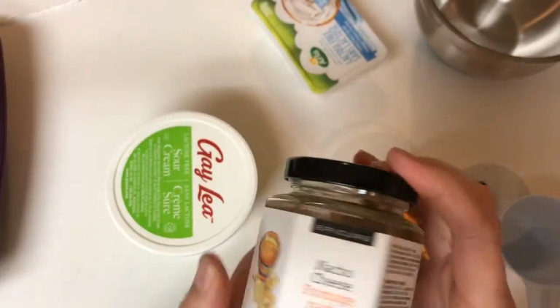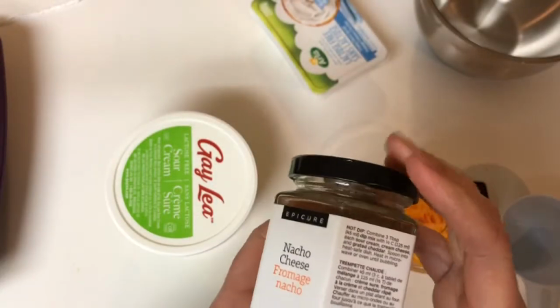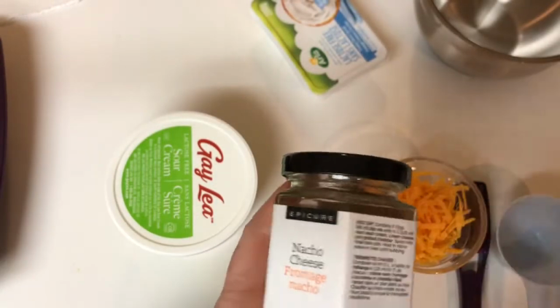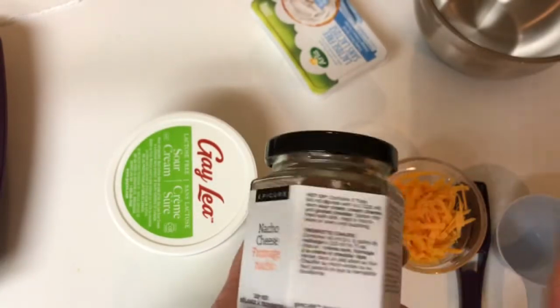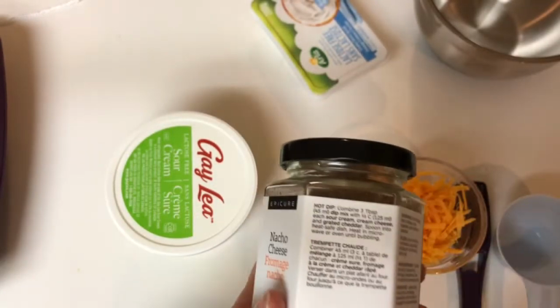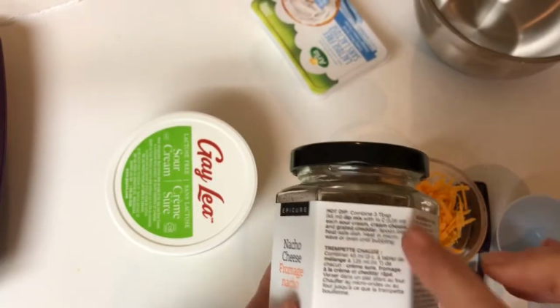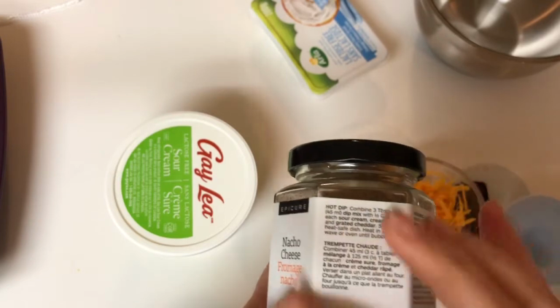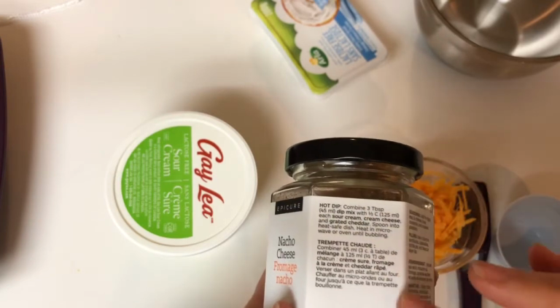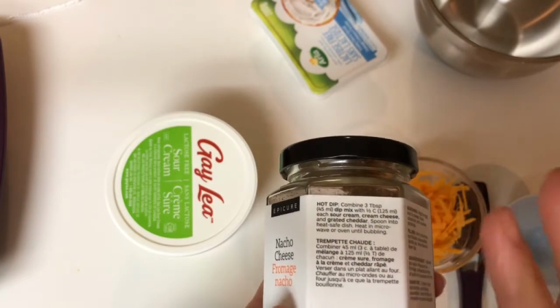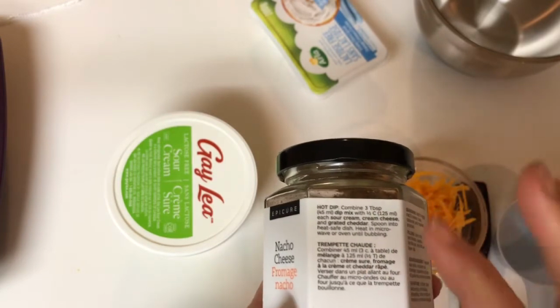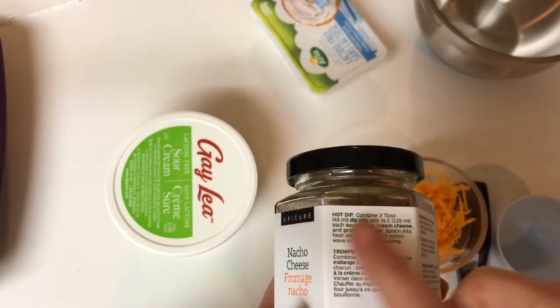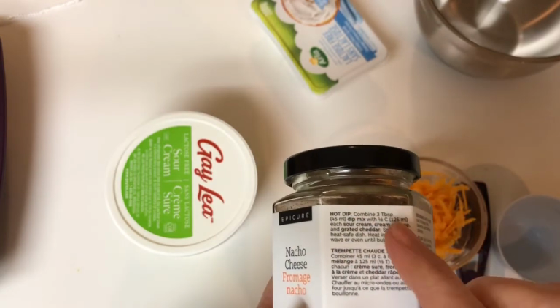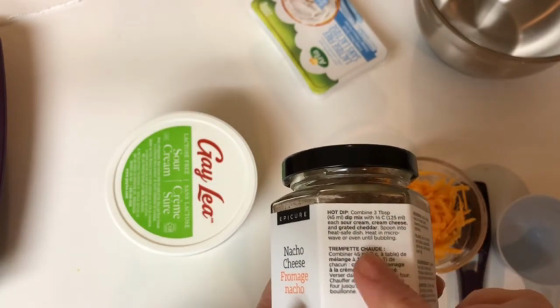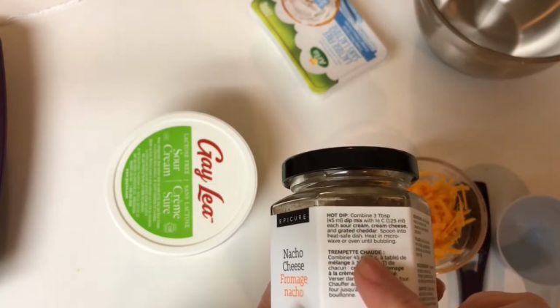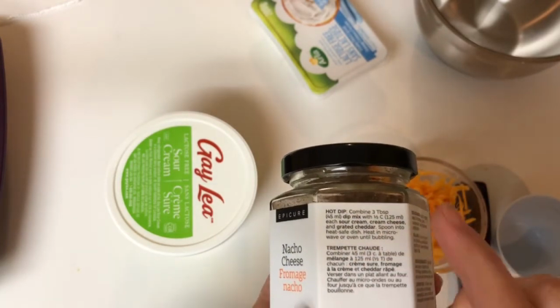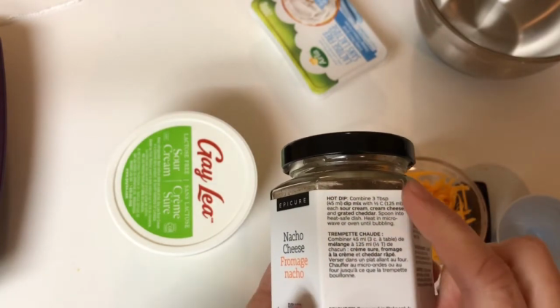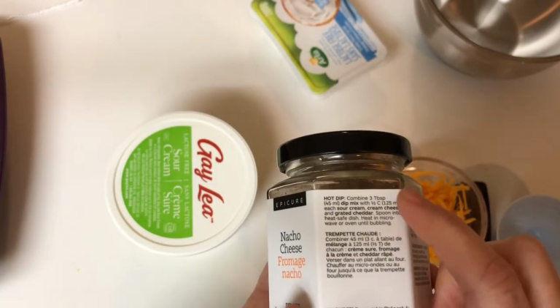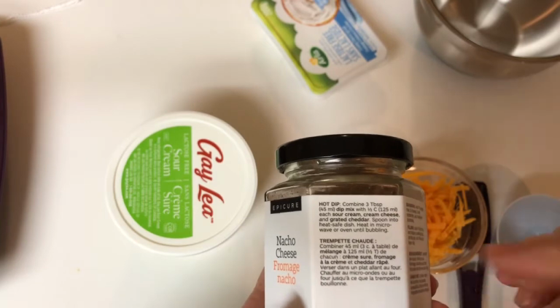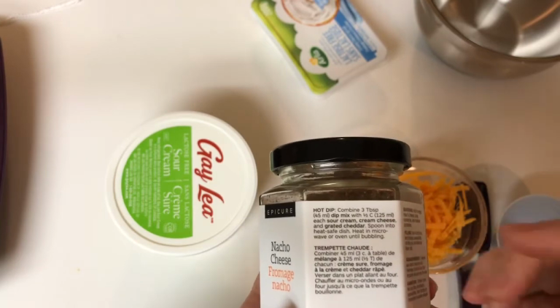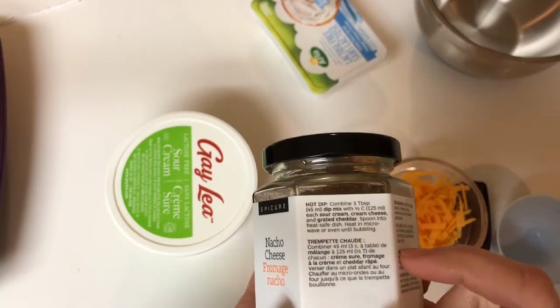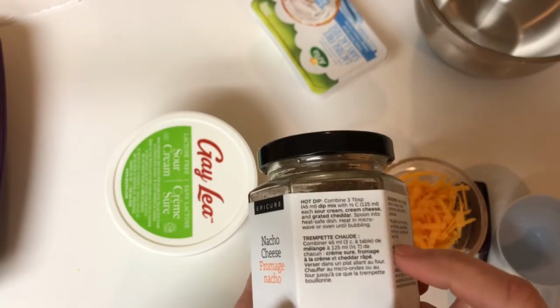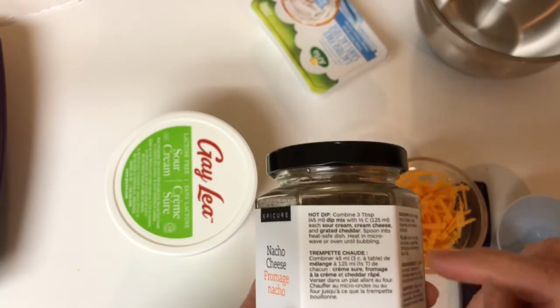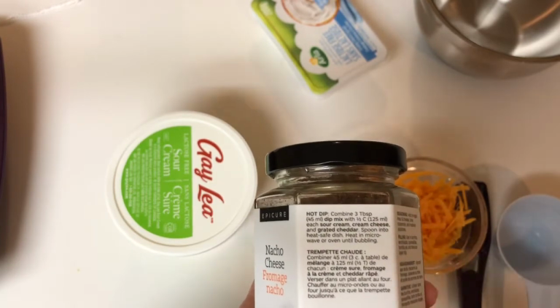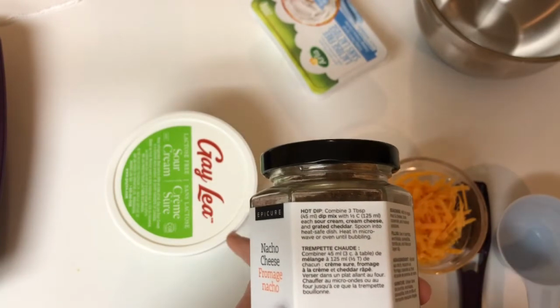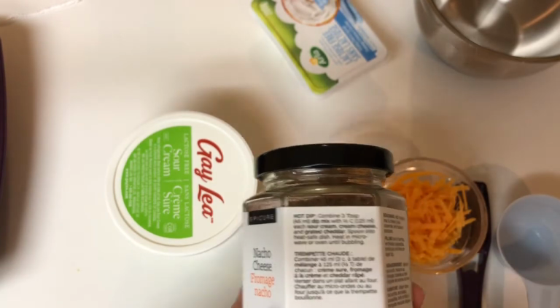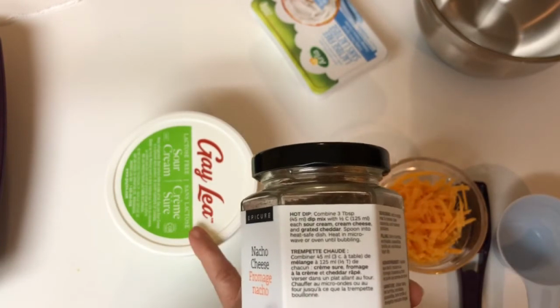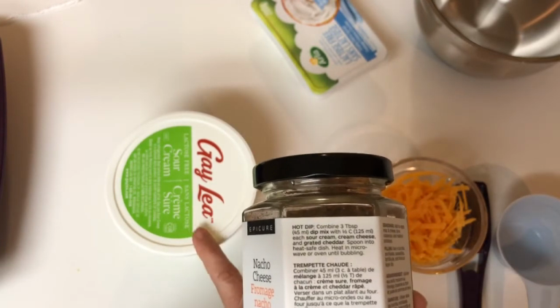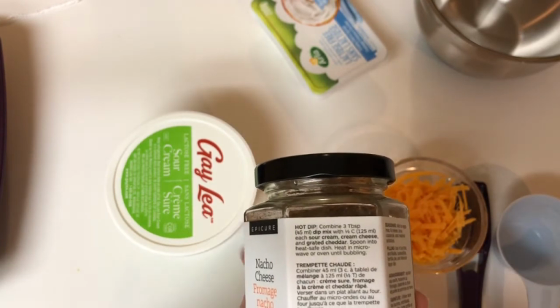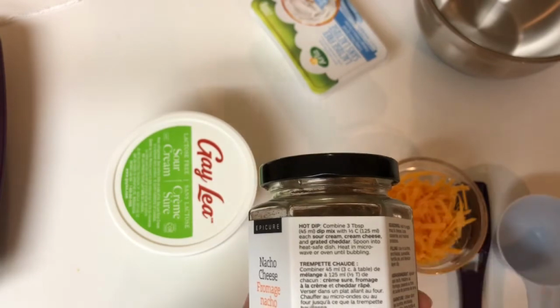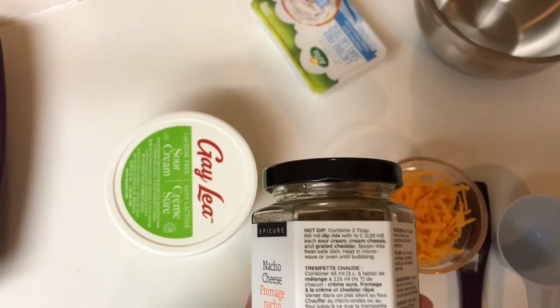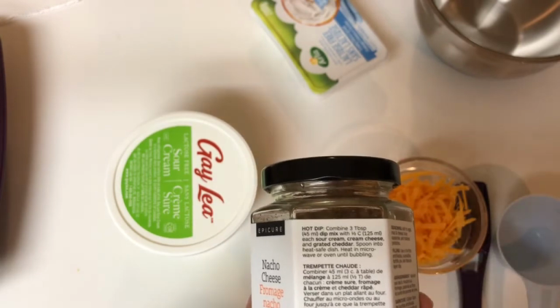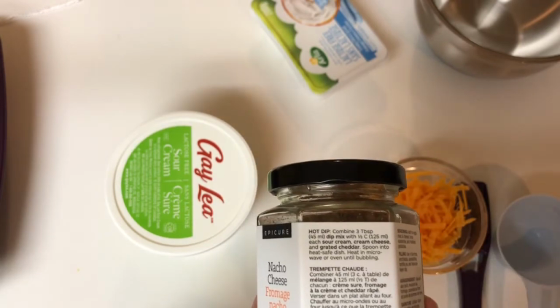This is our nacho cheese dip, and all of our products have the recipes right here on the side. We need three tablespoons of the dip mix, and we need half a cup each of sour cream, cream cheese, and grated cheddar cheese.